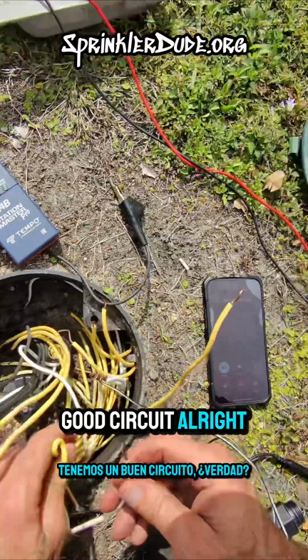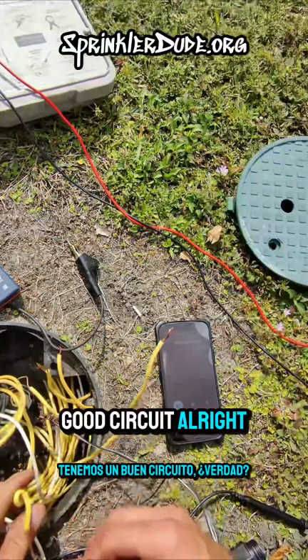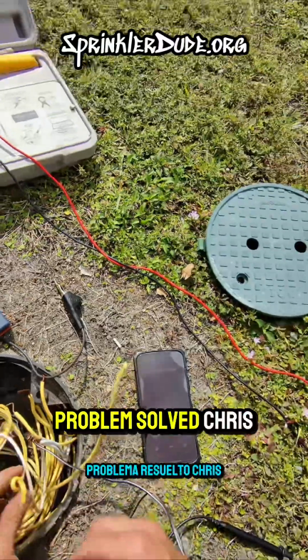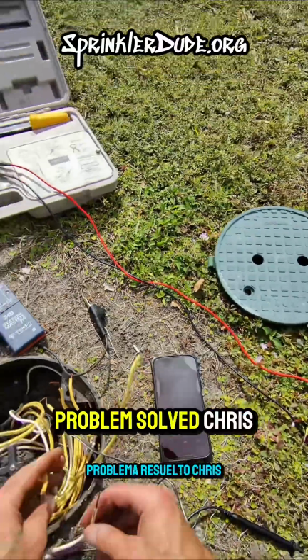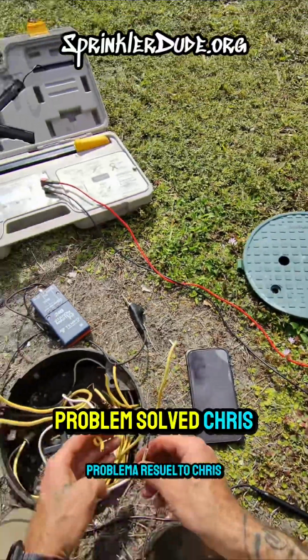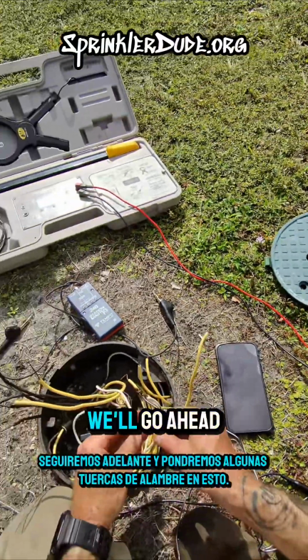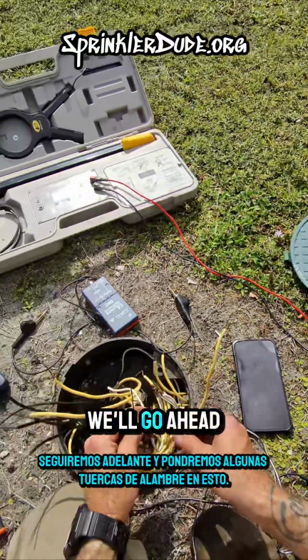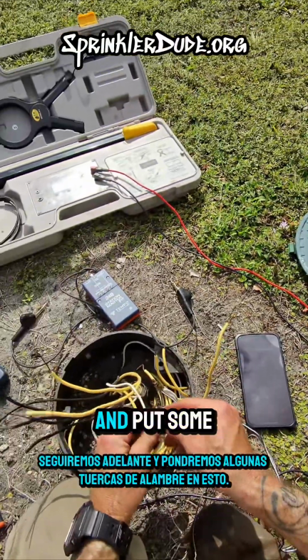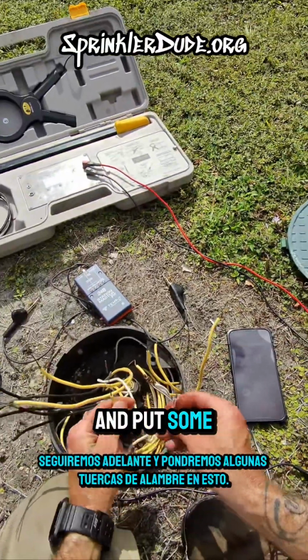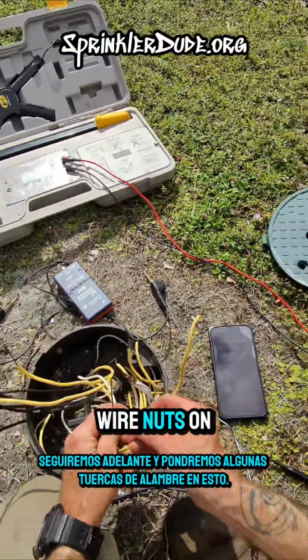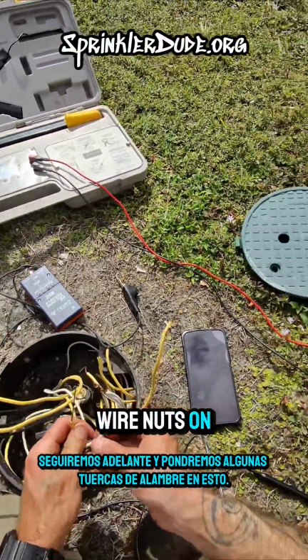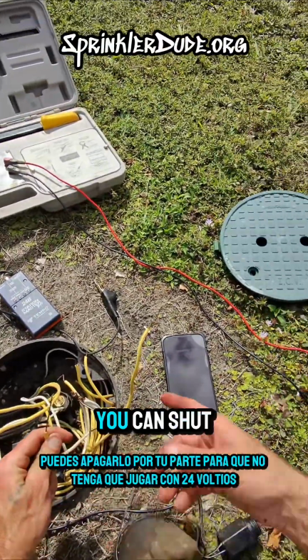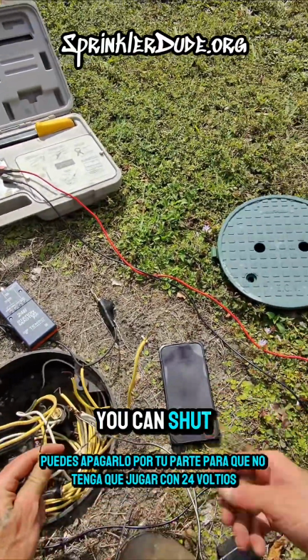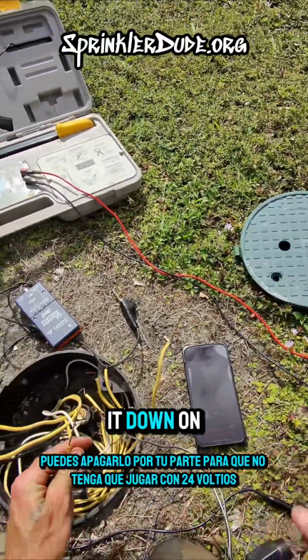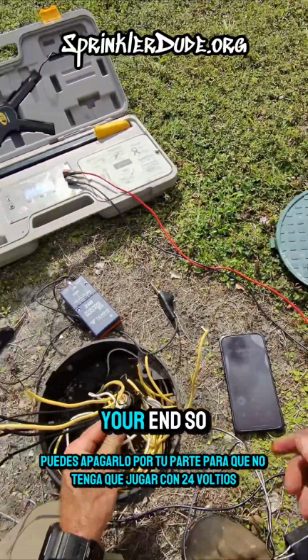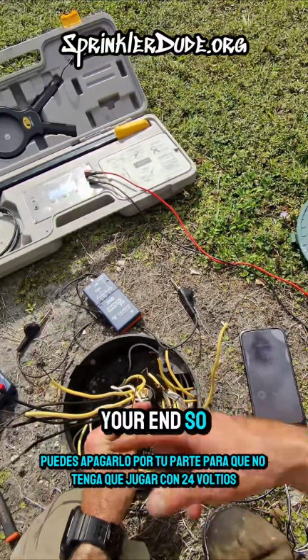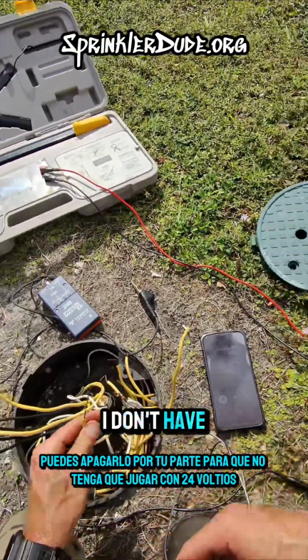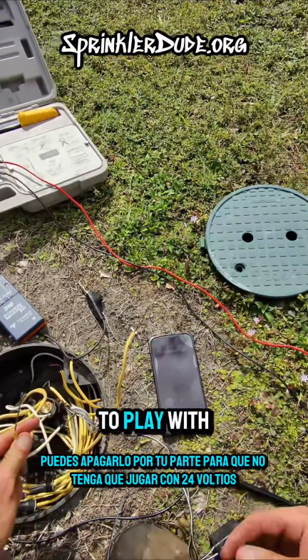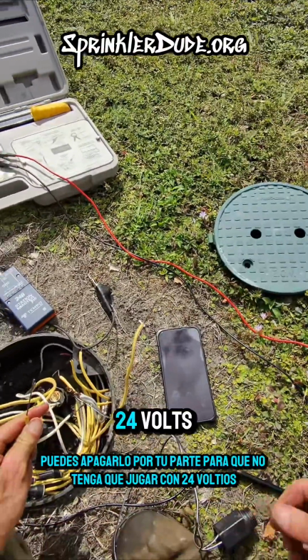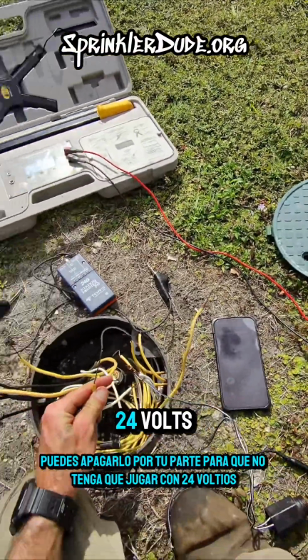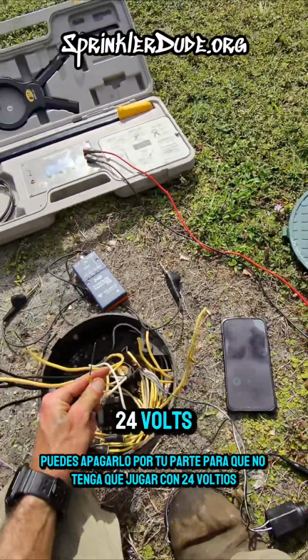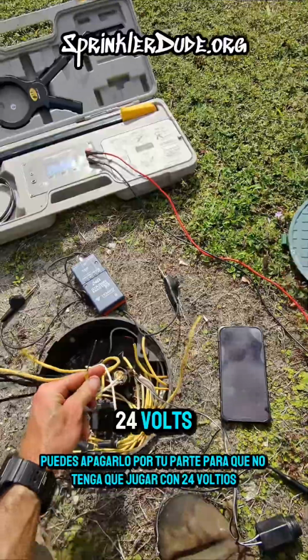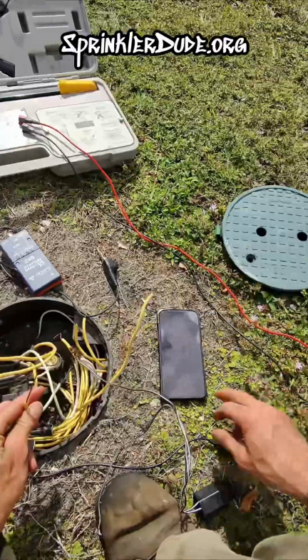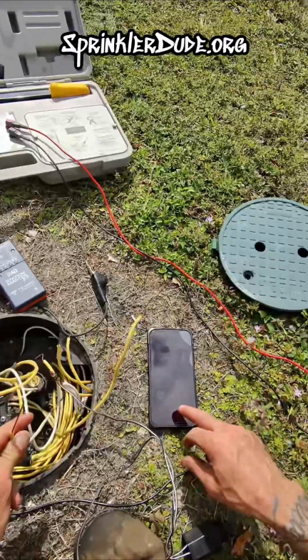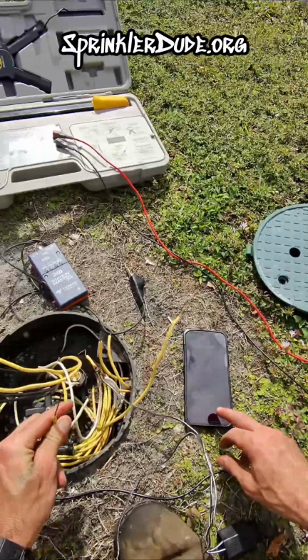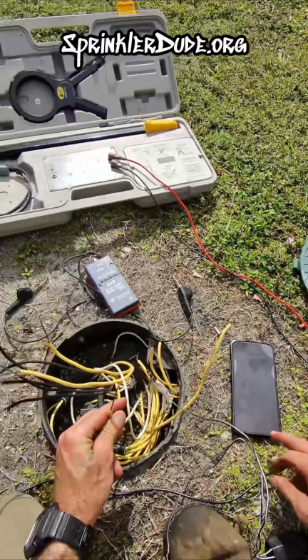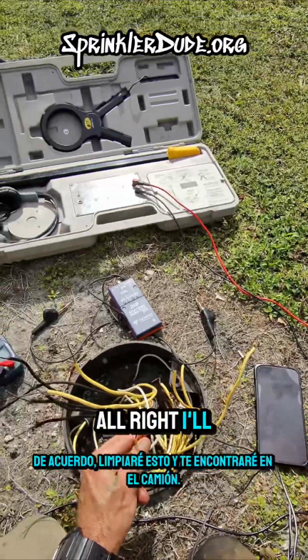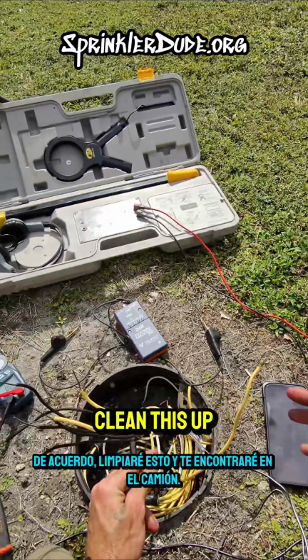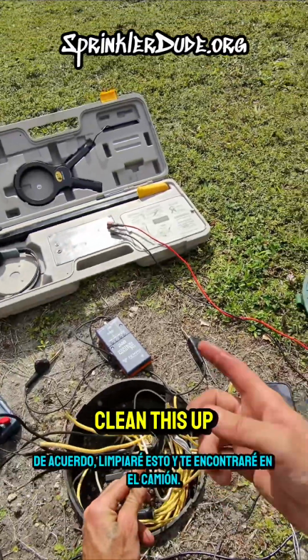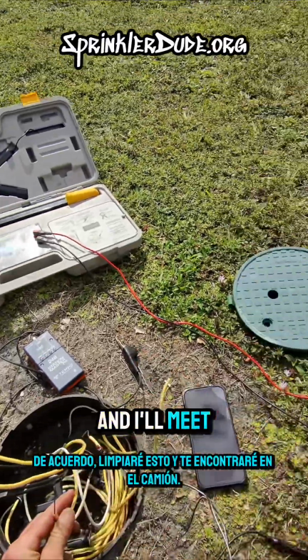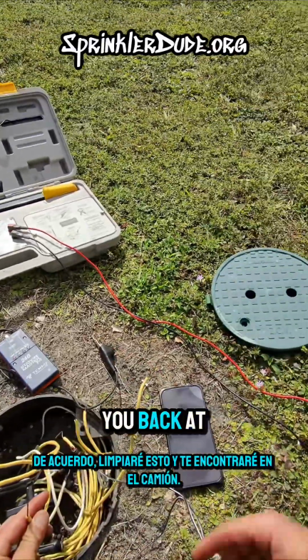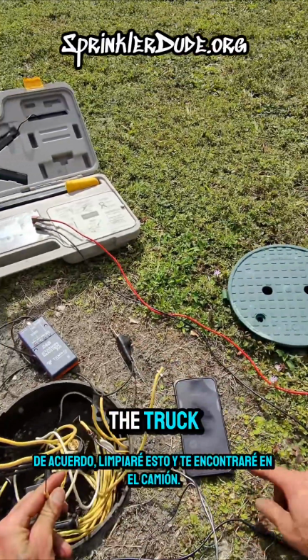Alright, problem solved, Chris. We'll go ahead and put some wire nuts on this. You can shut it down on your end so I don't have to play with 24 volts. Alright, I'll clean this up and I'll meet you back at the truck.